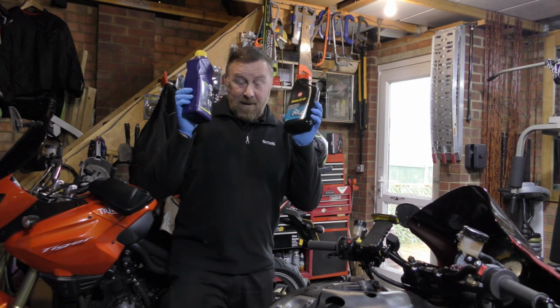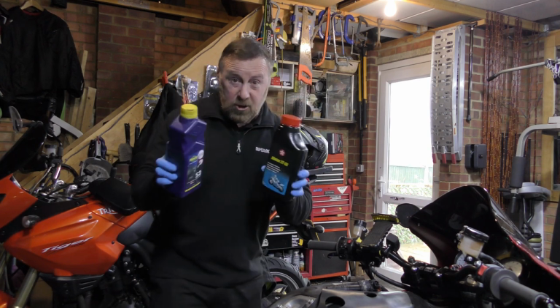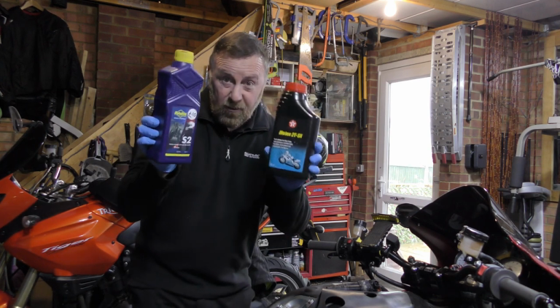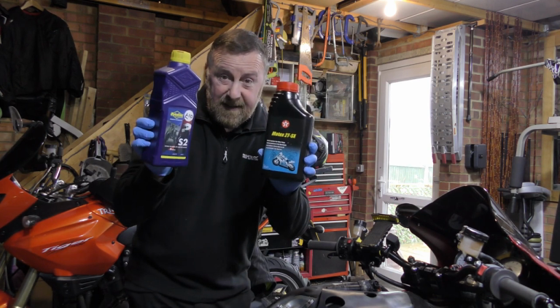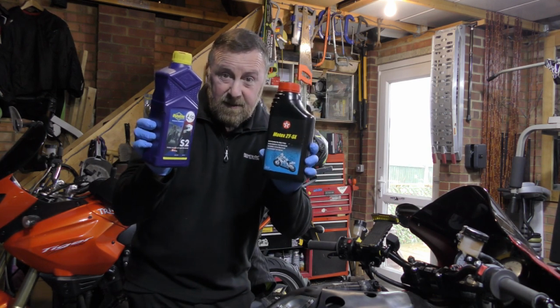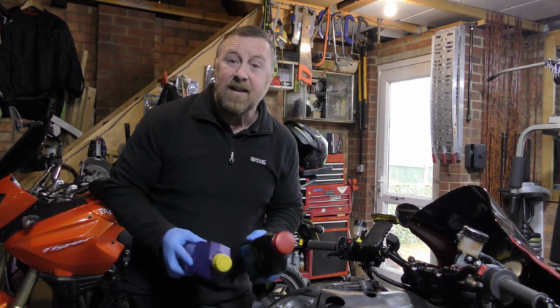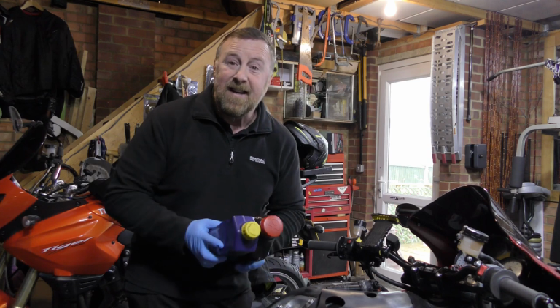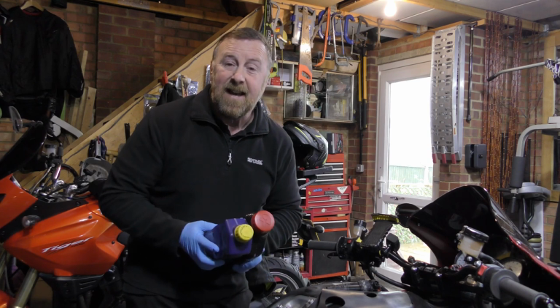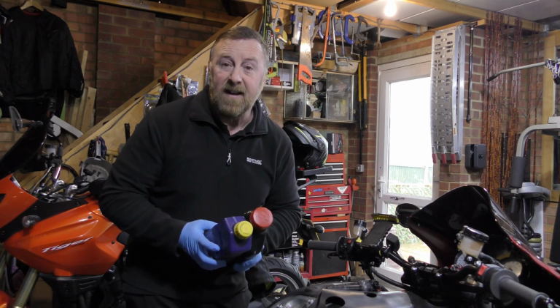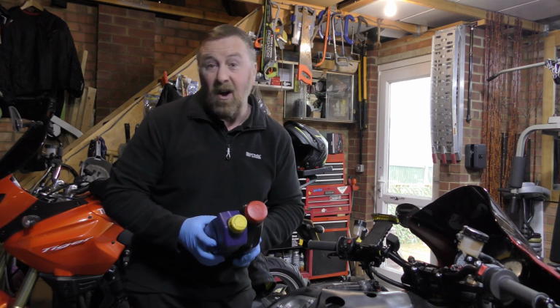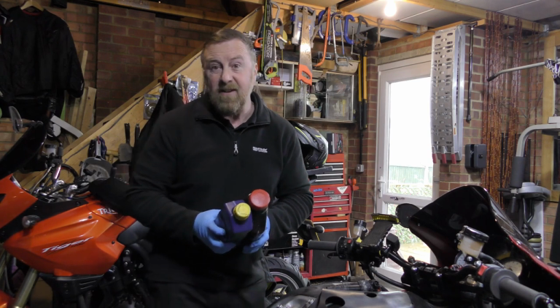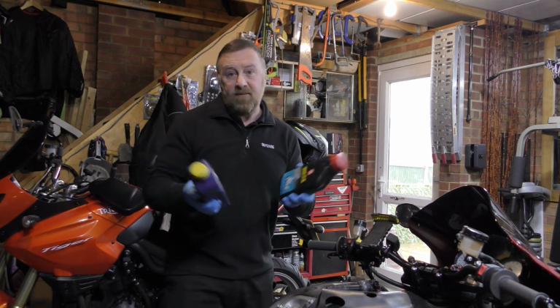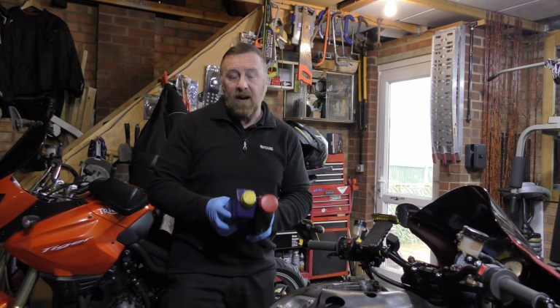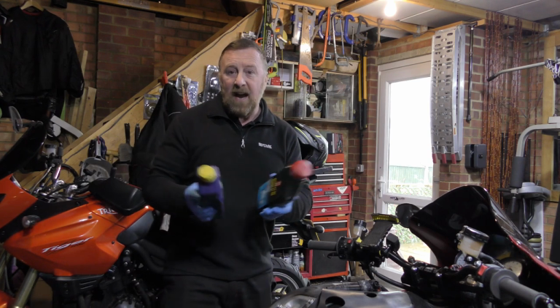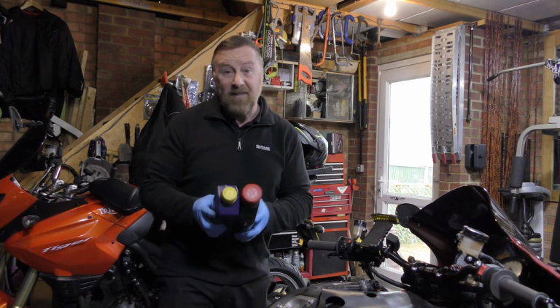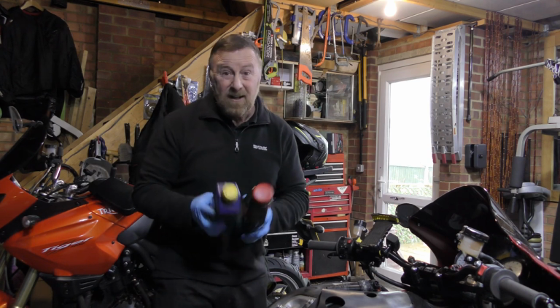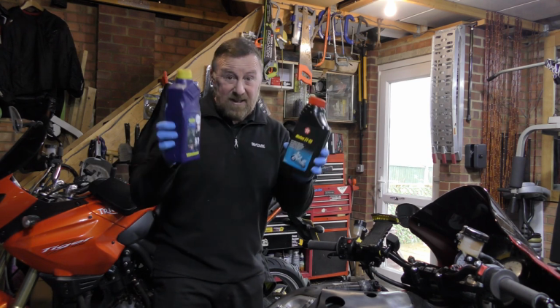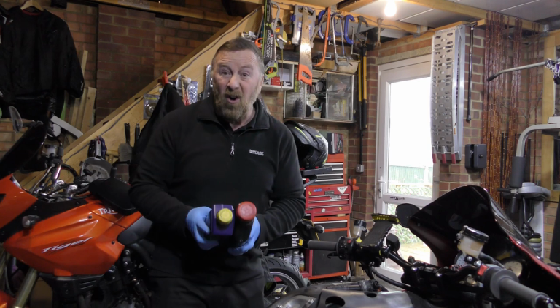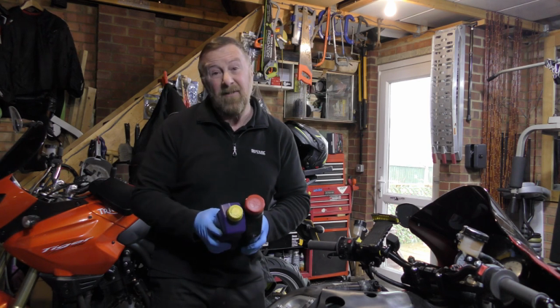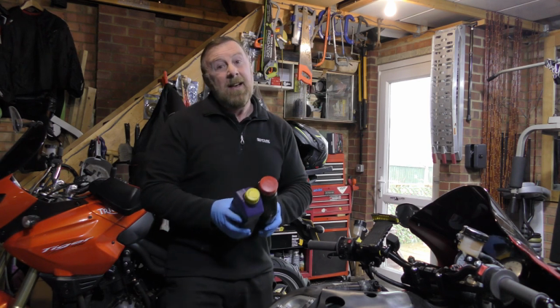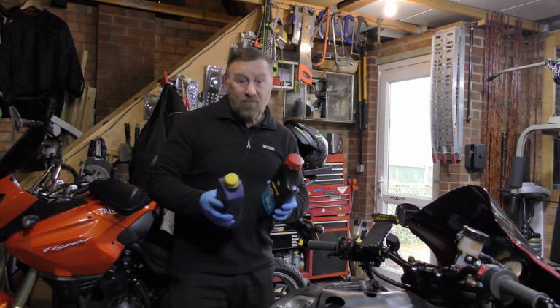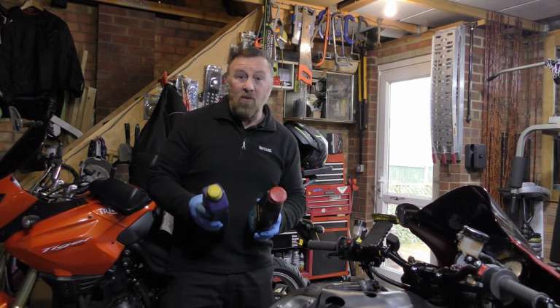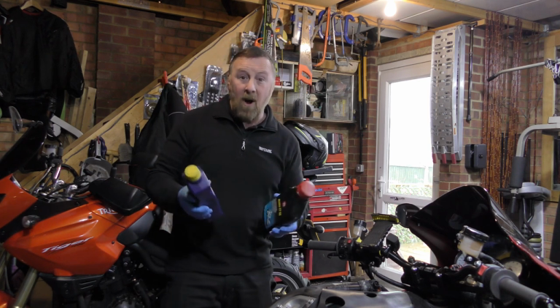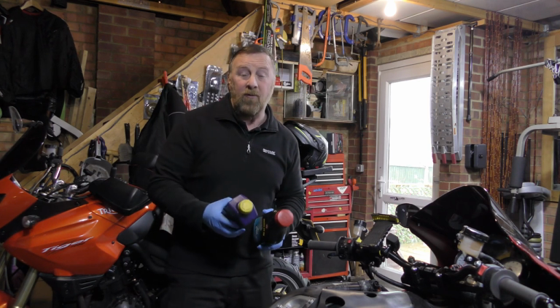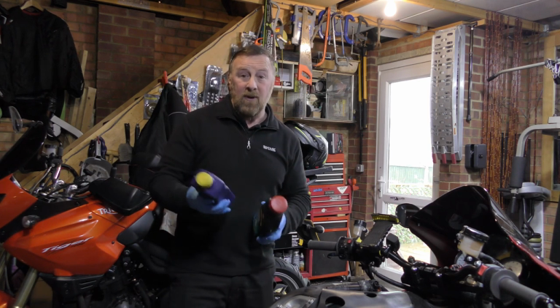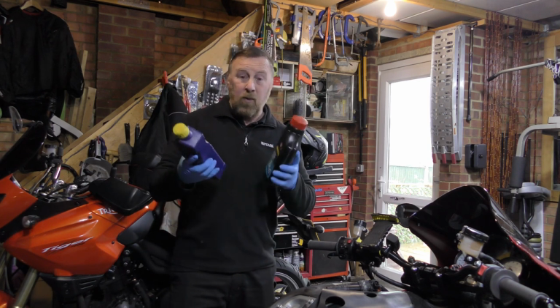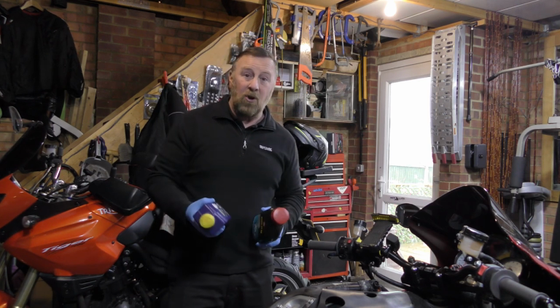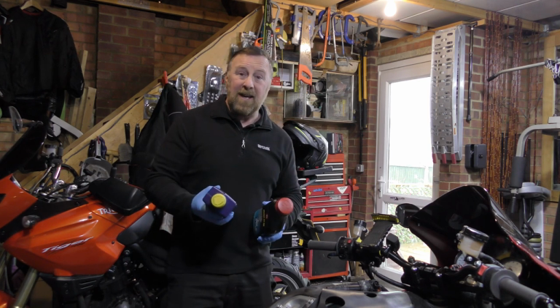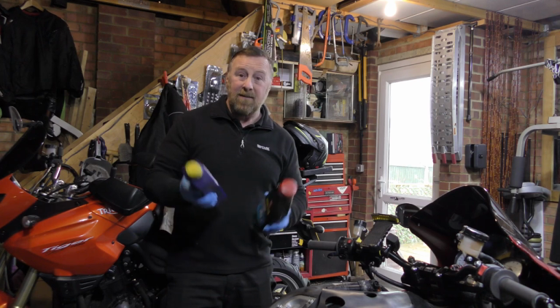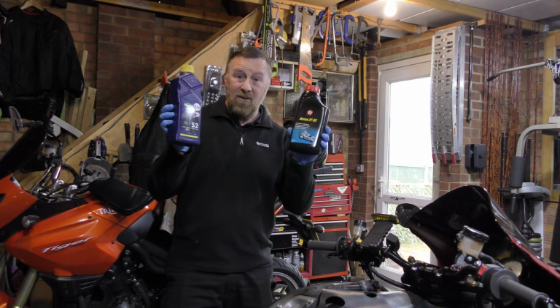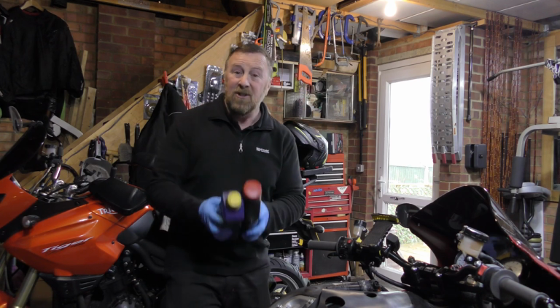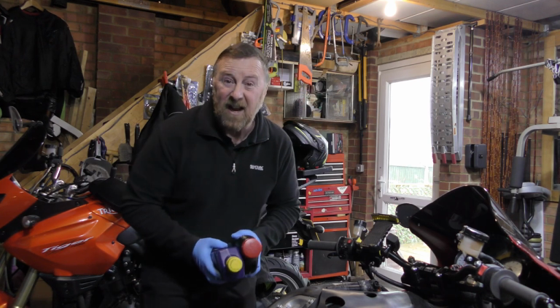Make sure you read the label on your 2T oil. It should say E10 compatible. Ask the garage — some don't even know. A lot of the cheaper stuff isn't. It's a real minefield once you start using E10, so check them.